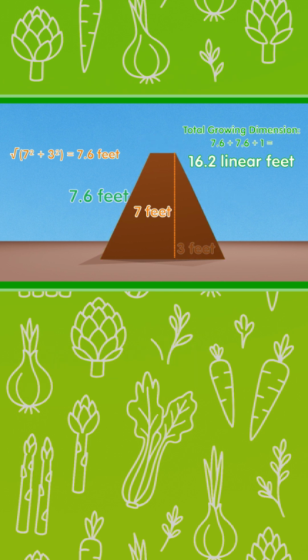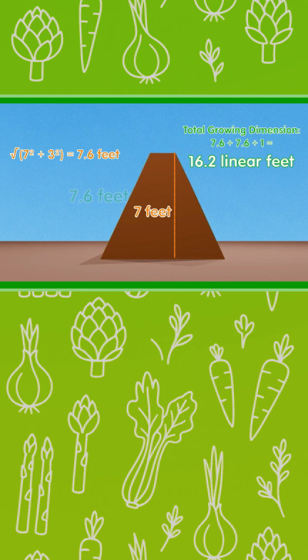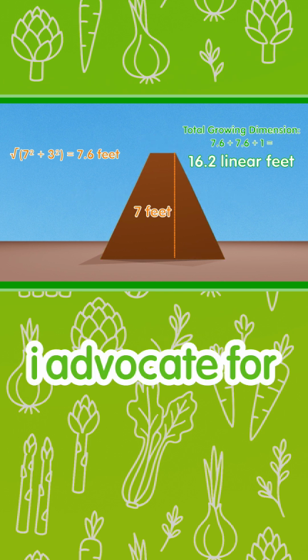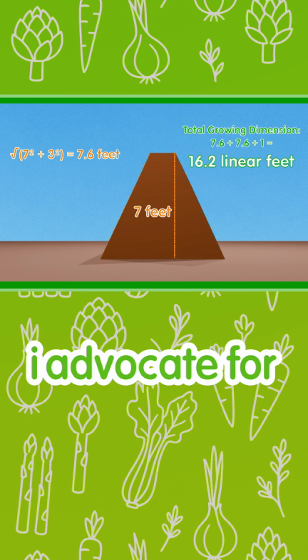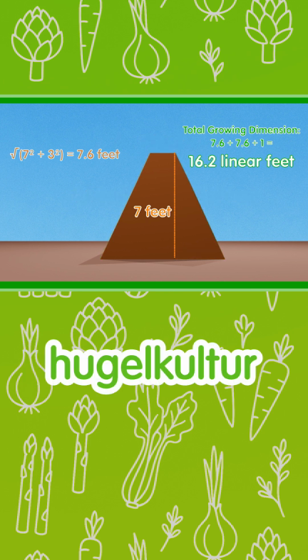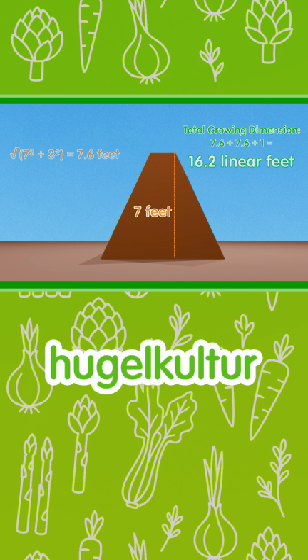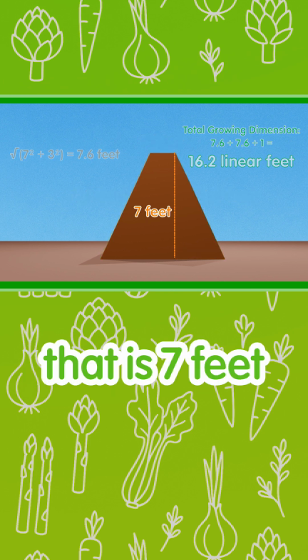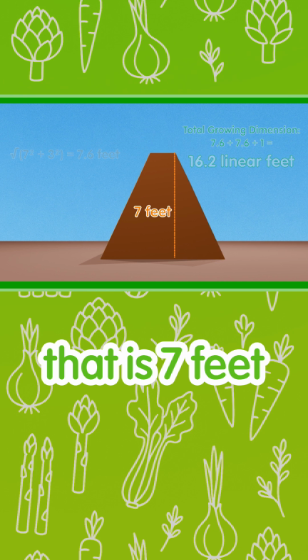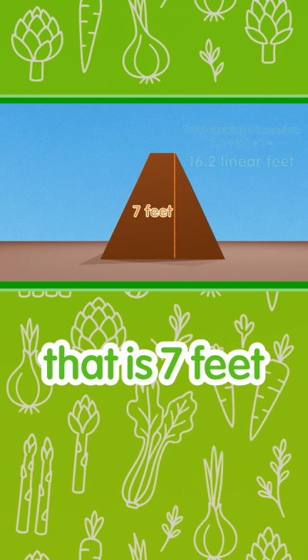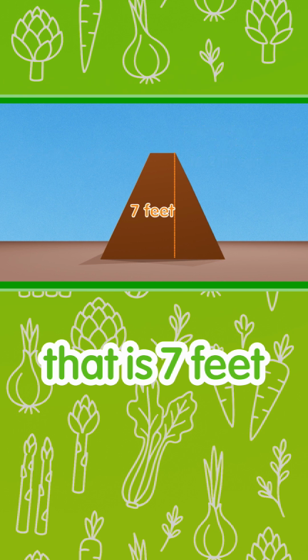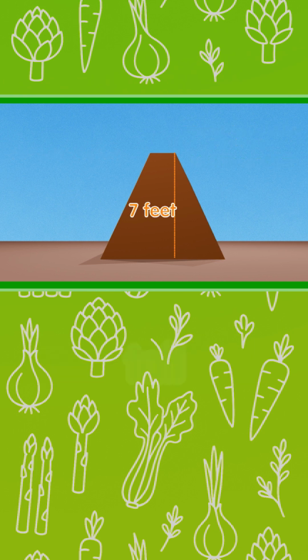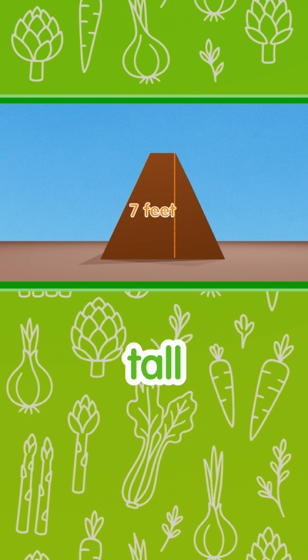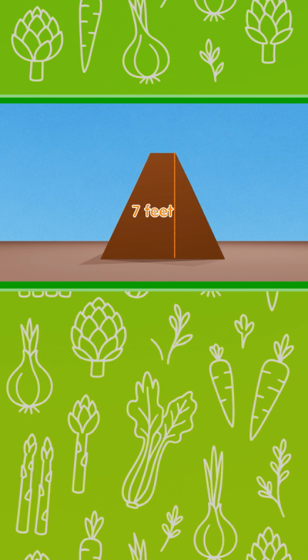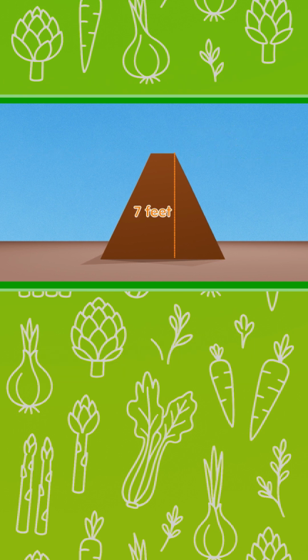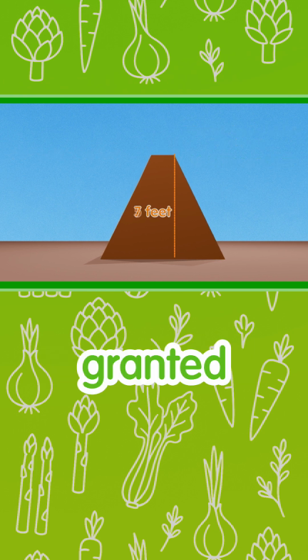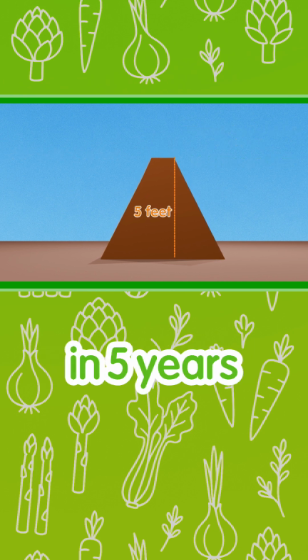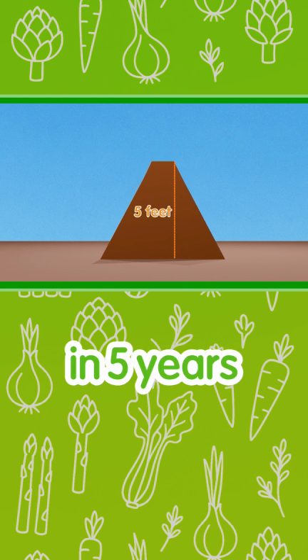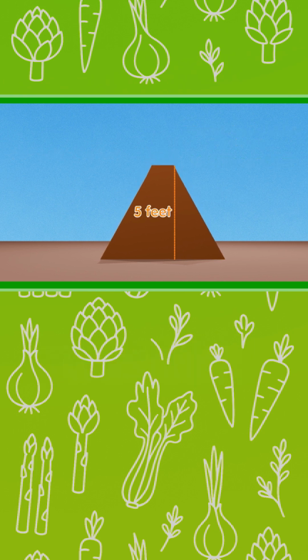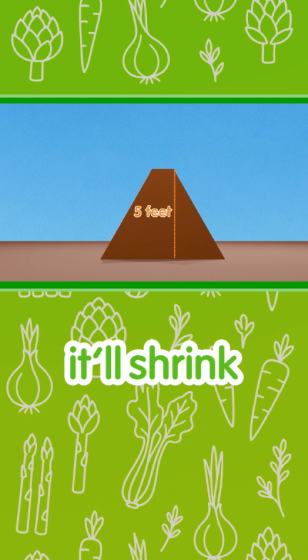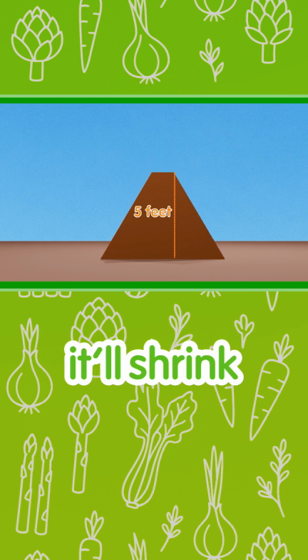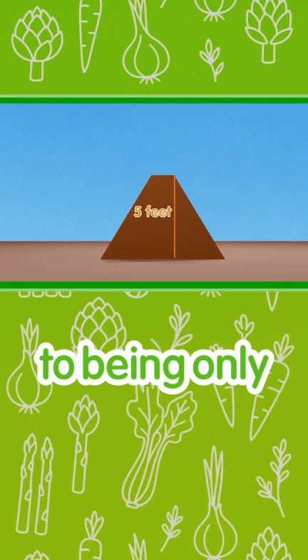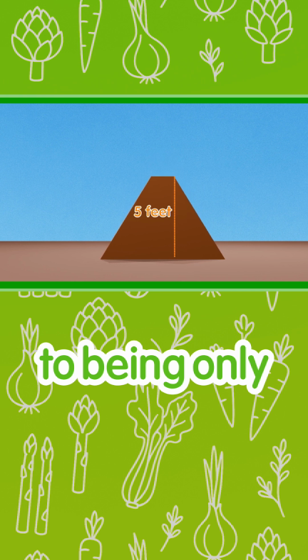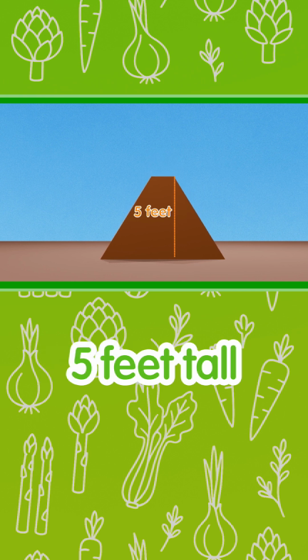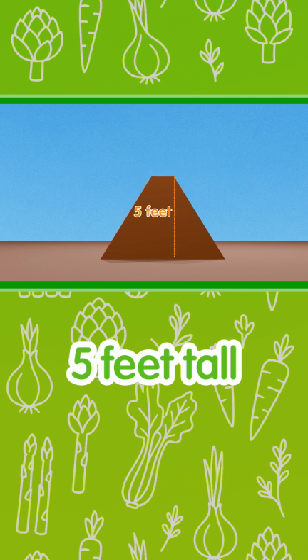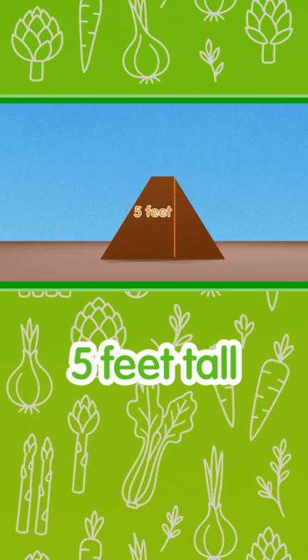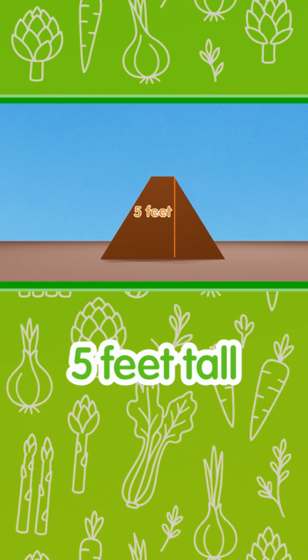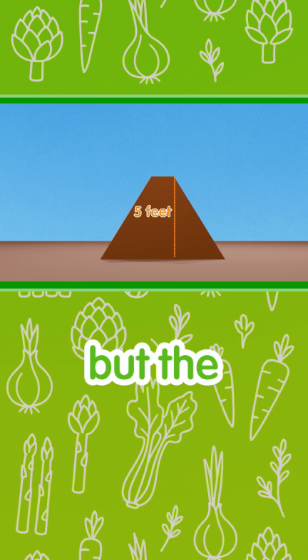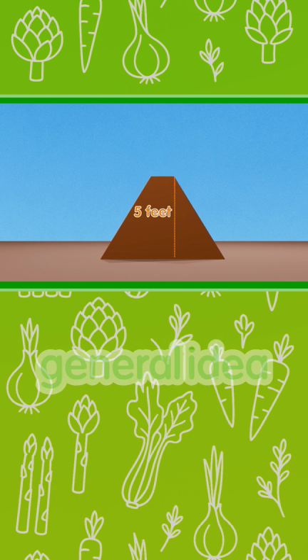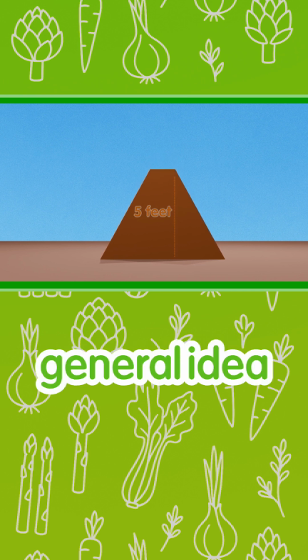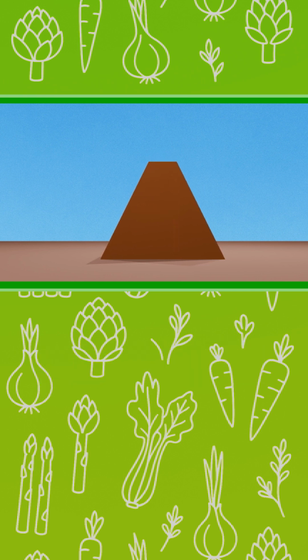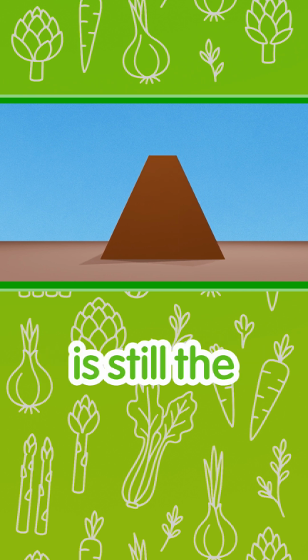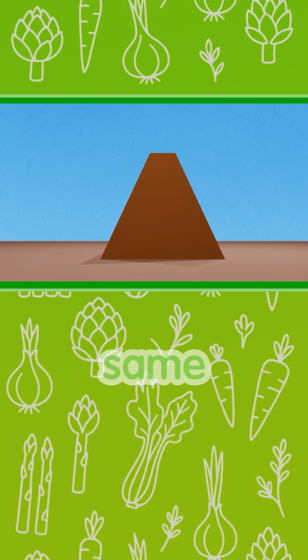I advocate for hugelkultur that is 7 feet tall. In 5 years it will shrink to being only 5 feet tall, but the general idea is still the same.